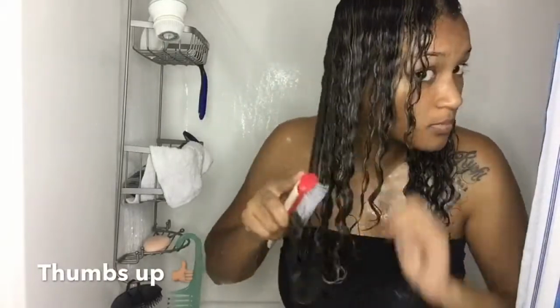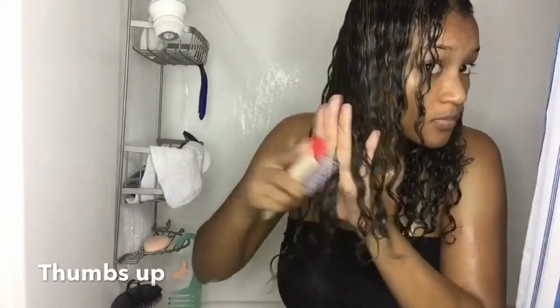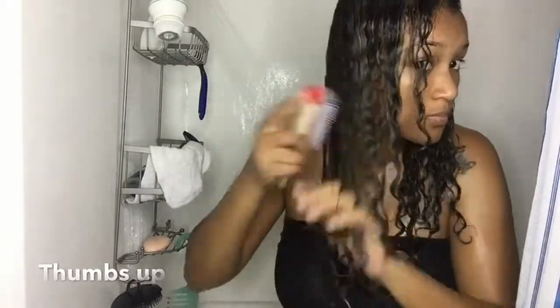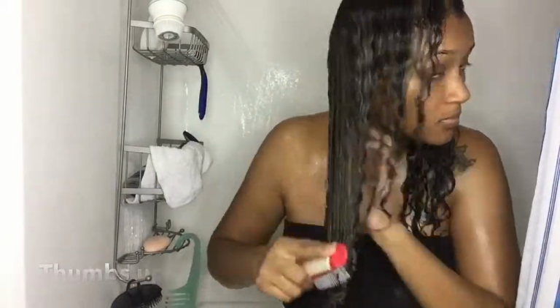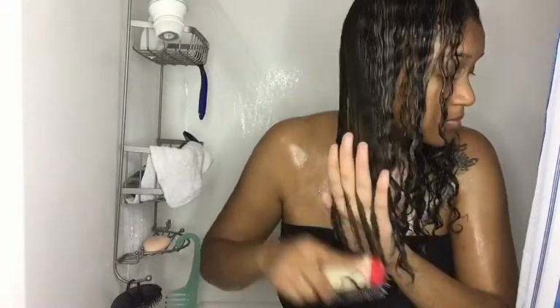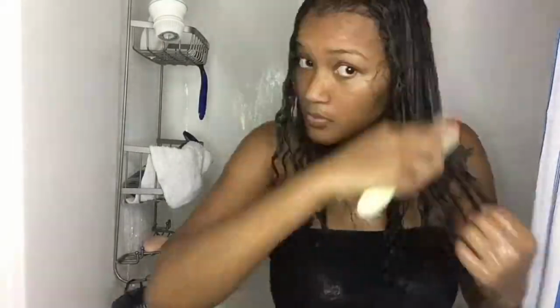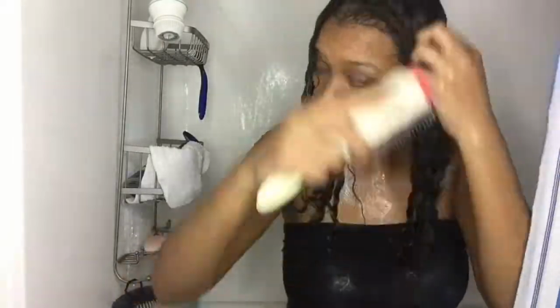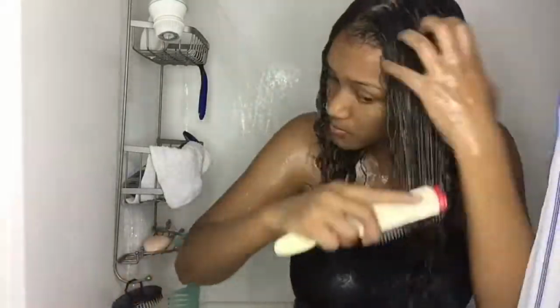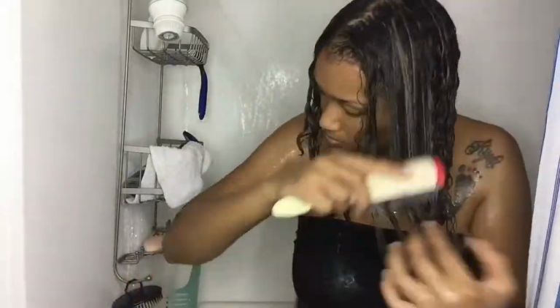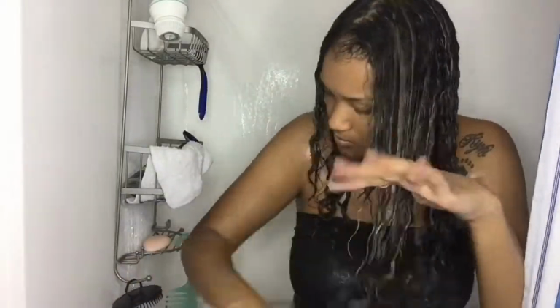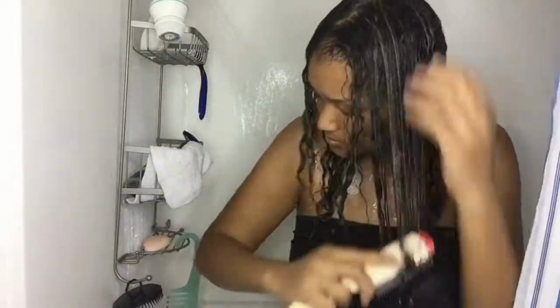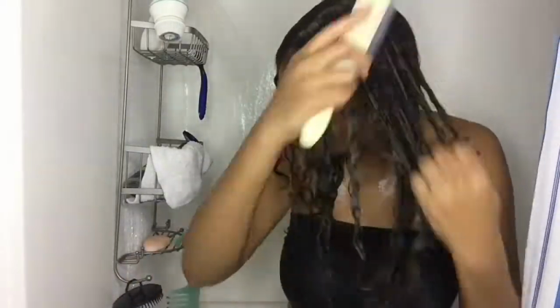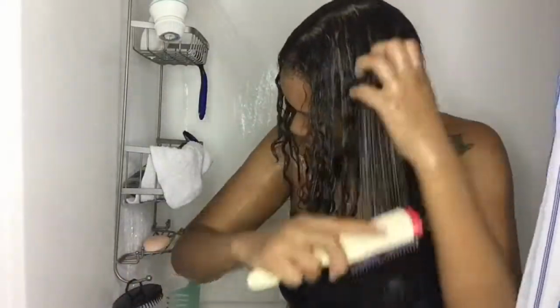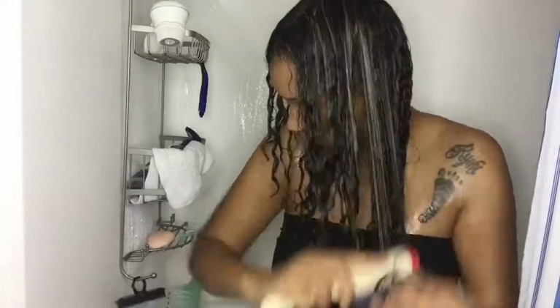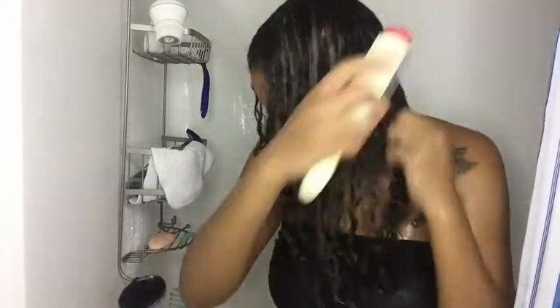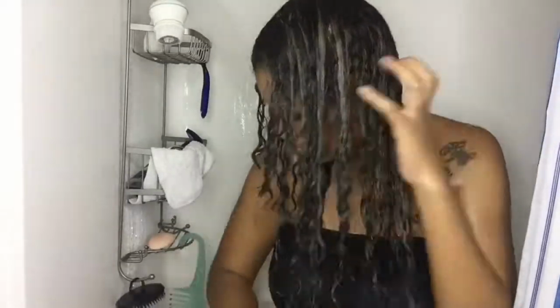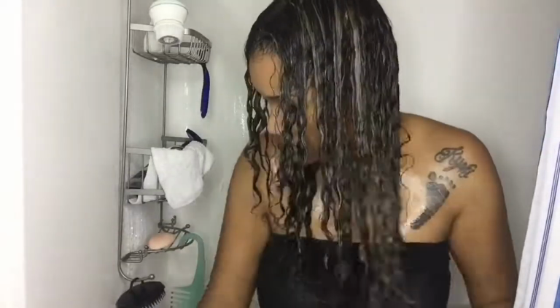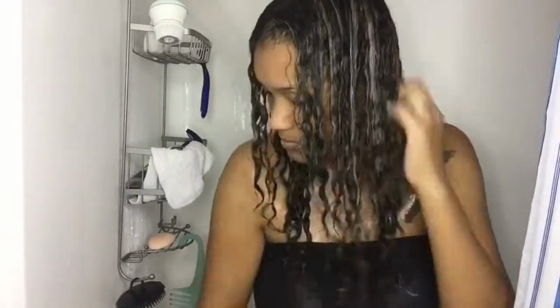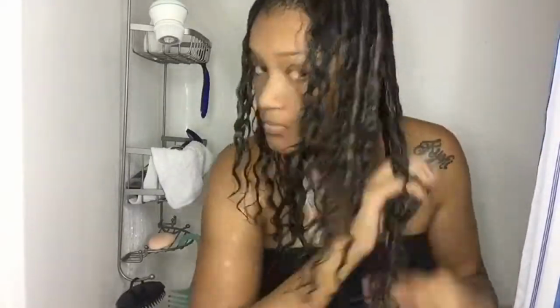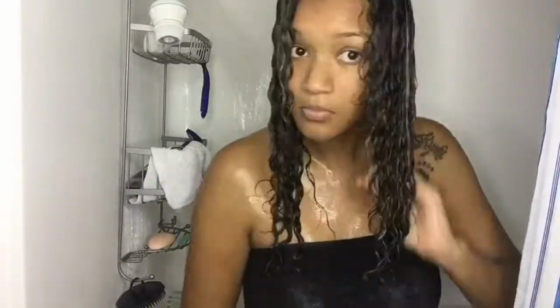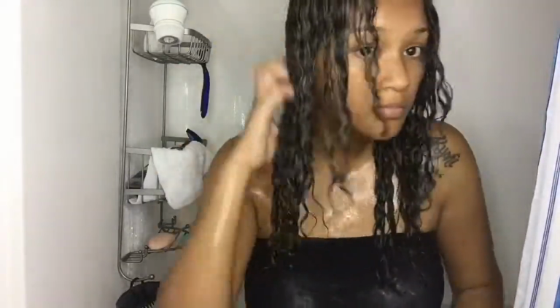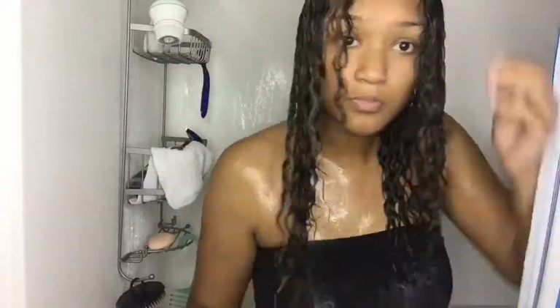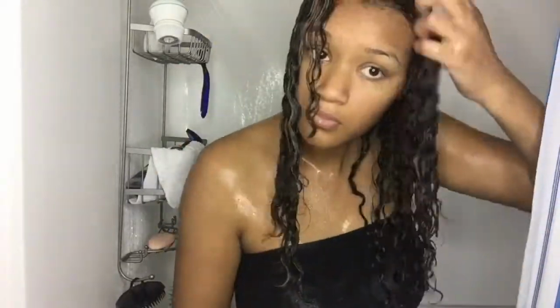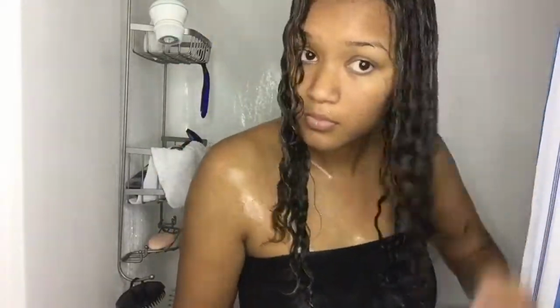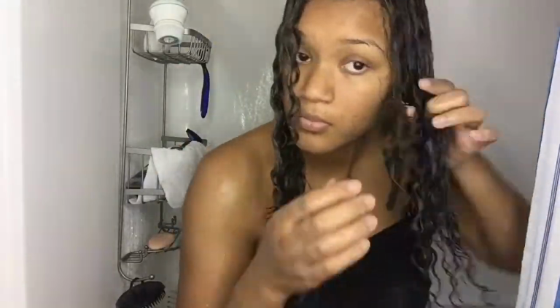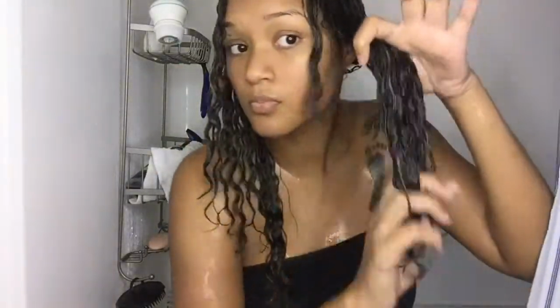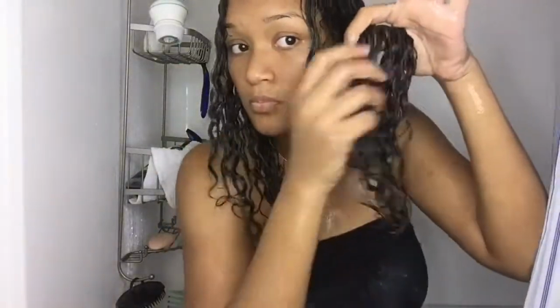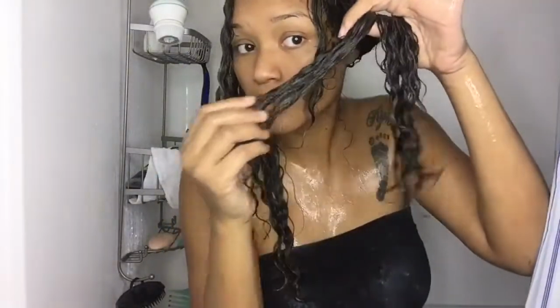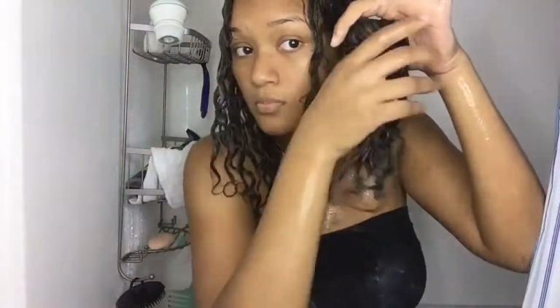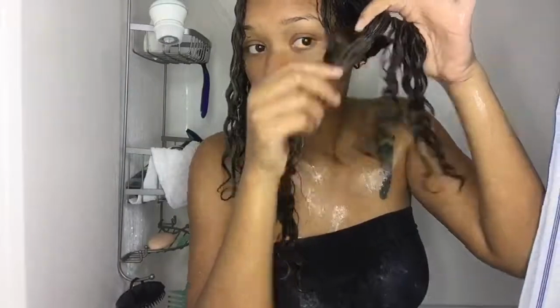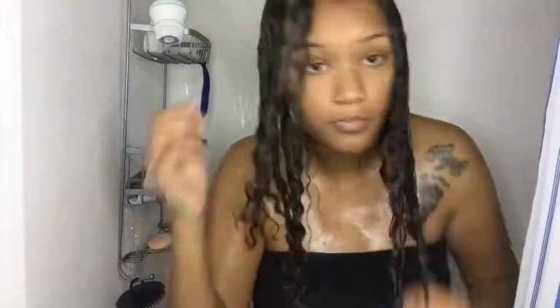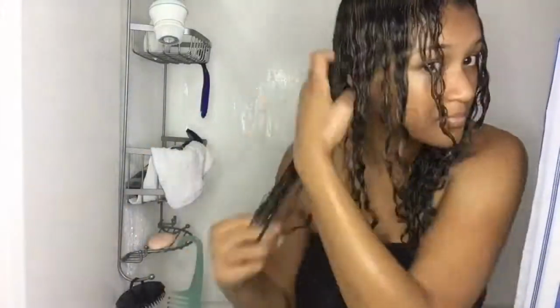As you can see, I'm taking my Denman brush and I was able to fully comb through my strands. I did have a lot of slip and it was really making my hair revert back beautifully.